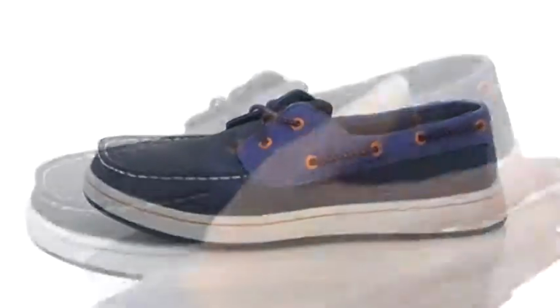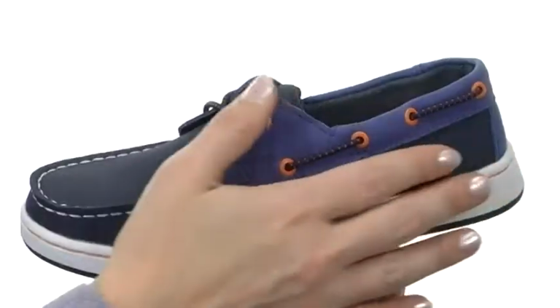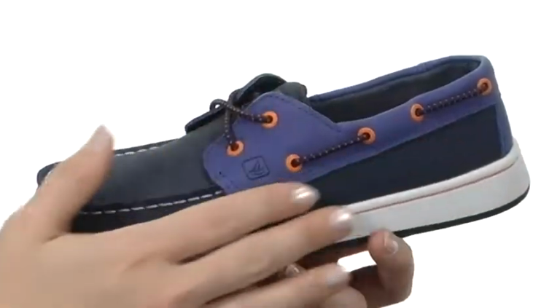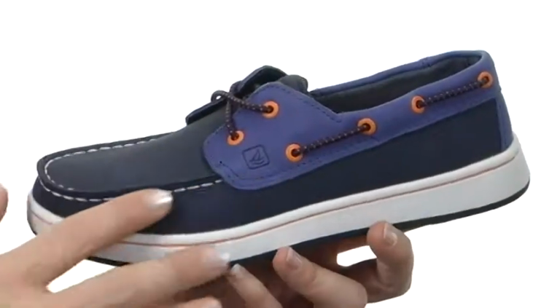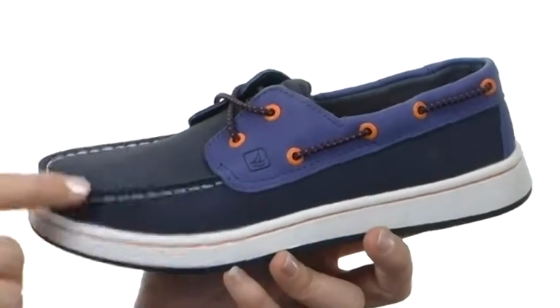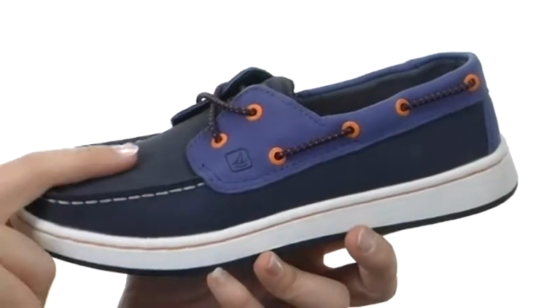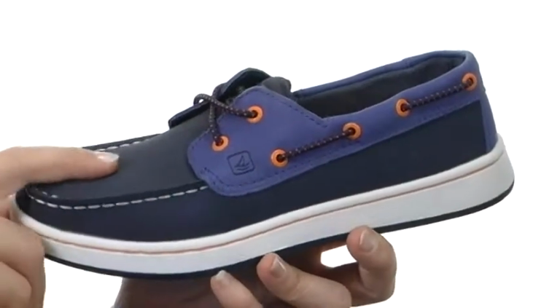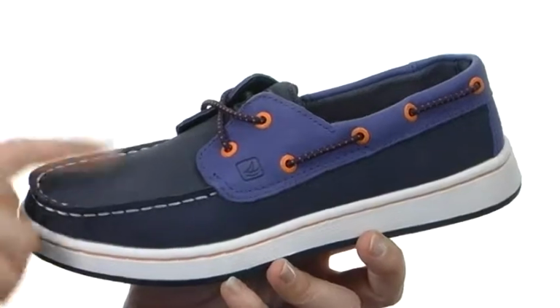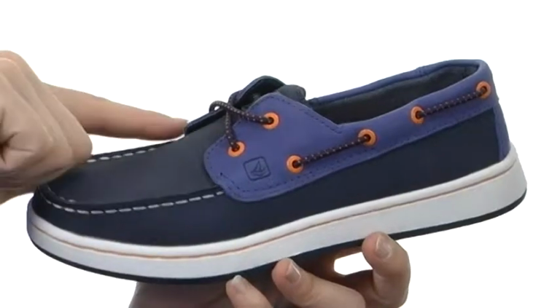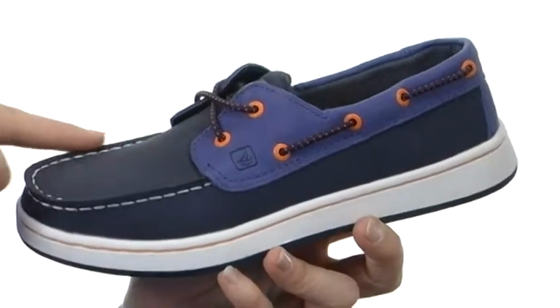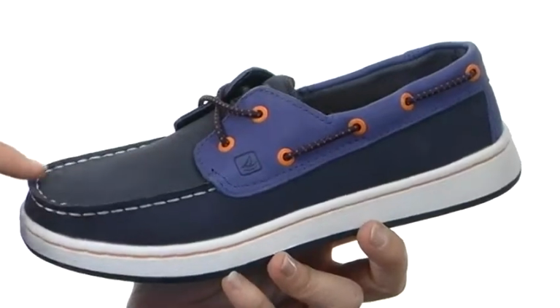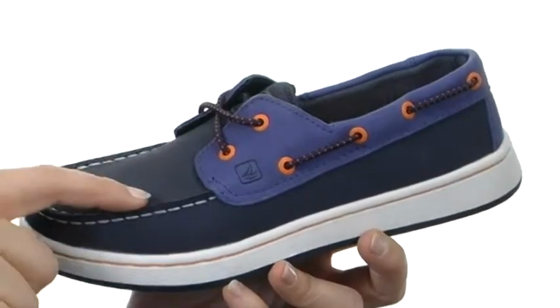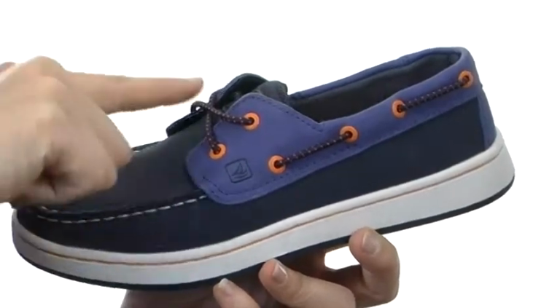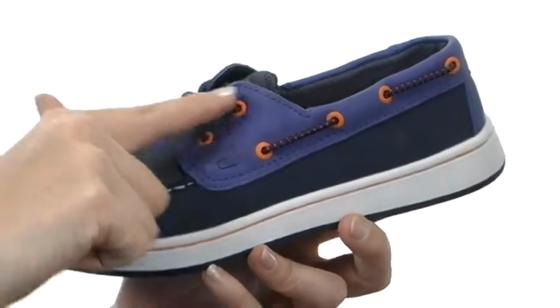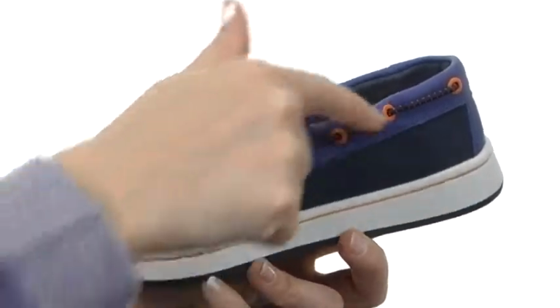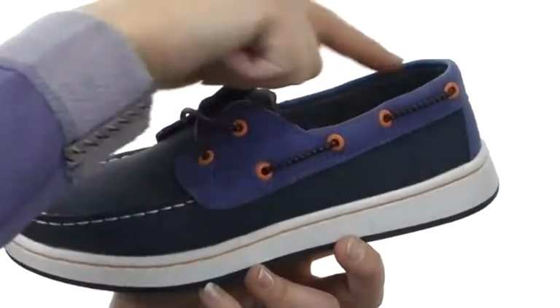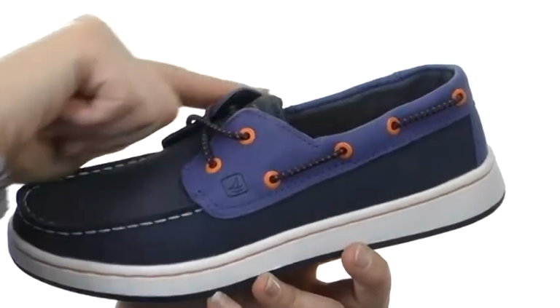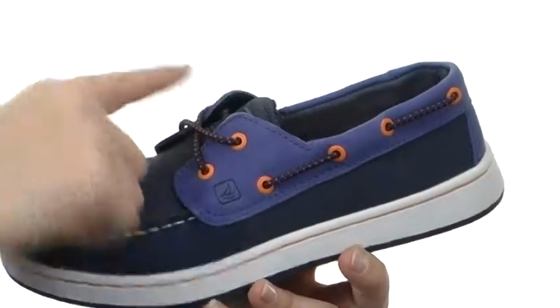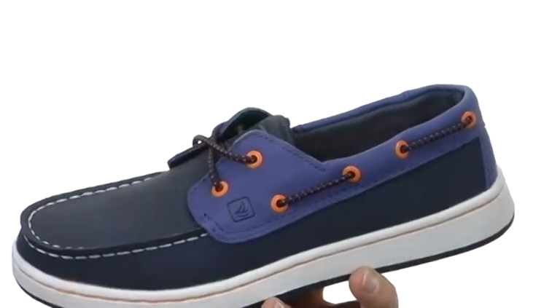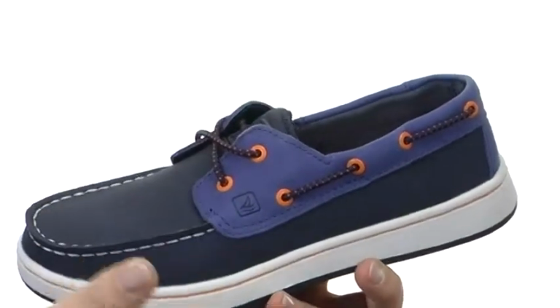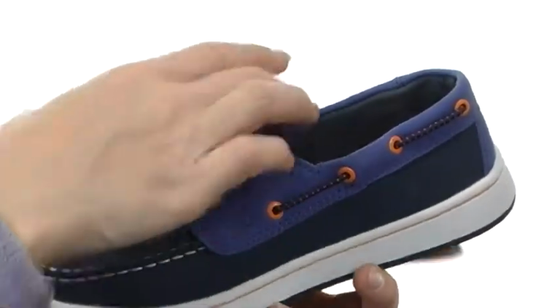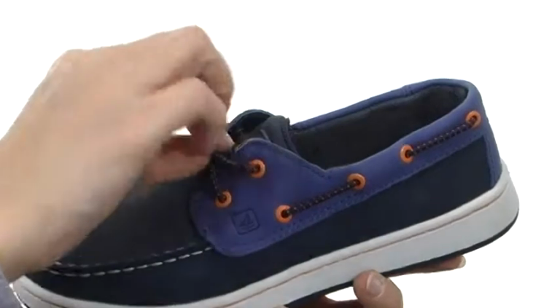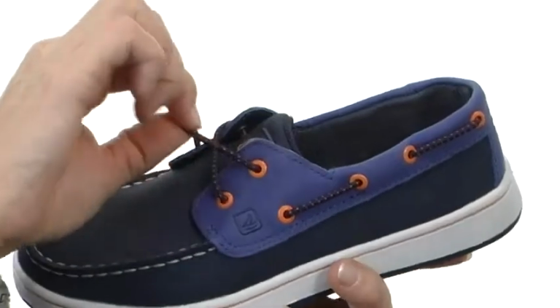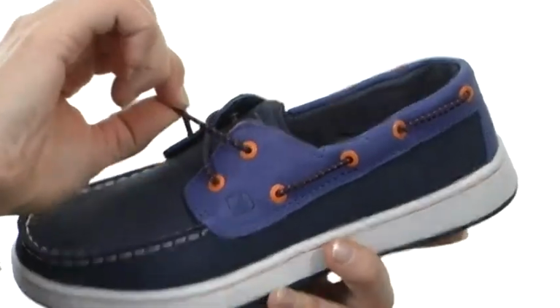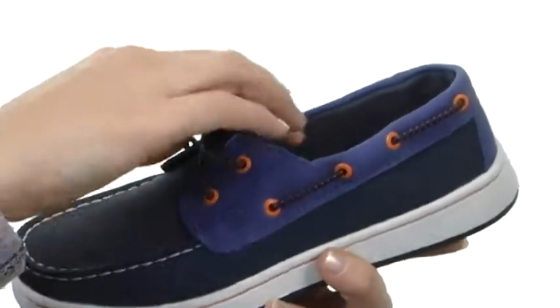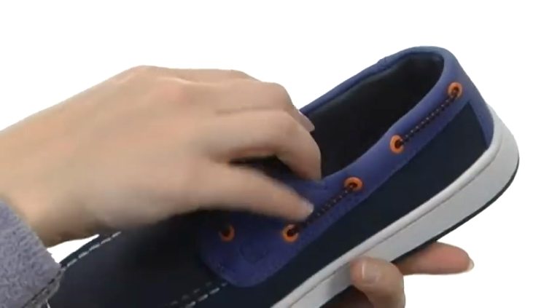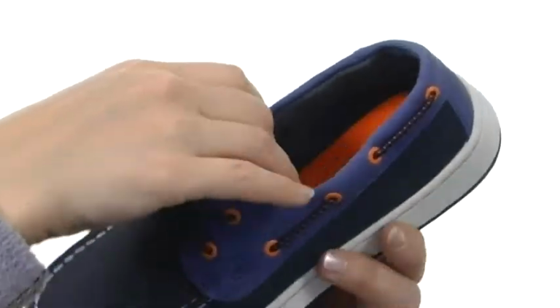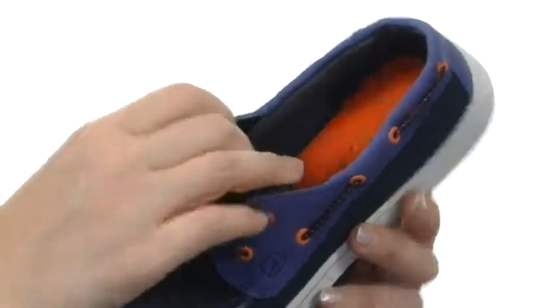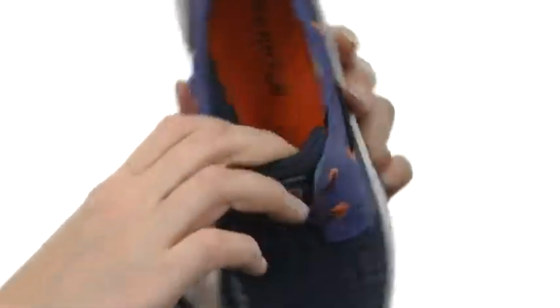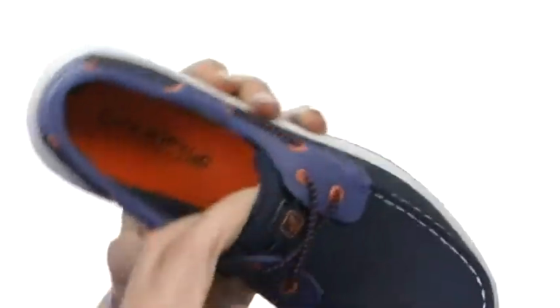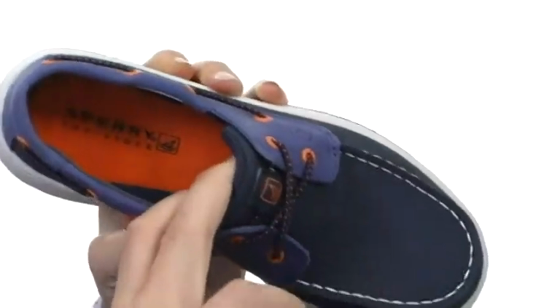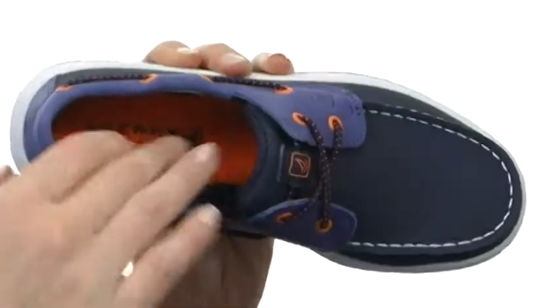This sleek boat shoe has a super soft leather upper with a mock toe design and a faux 360-degree lace-up design. Because it's a simple slip-on, thanks to the stretchiness of the laces, it's lined on the interior for comfort next to the skin.